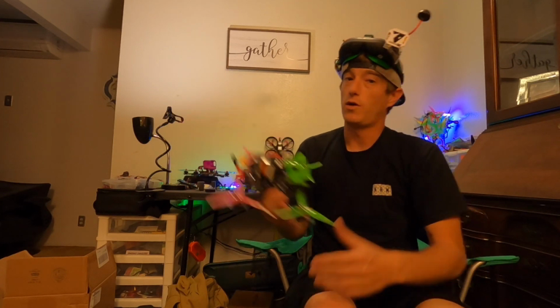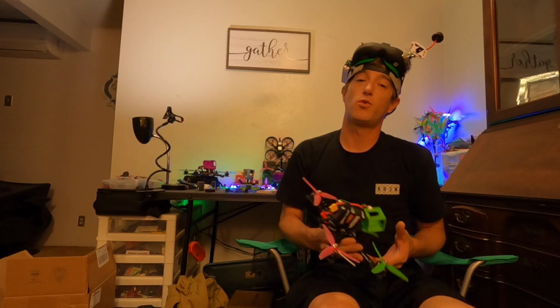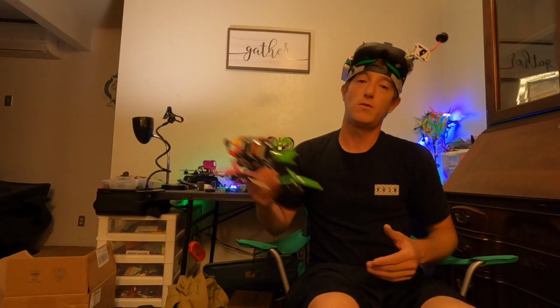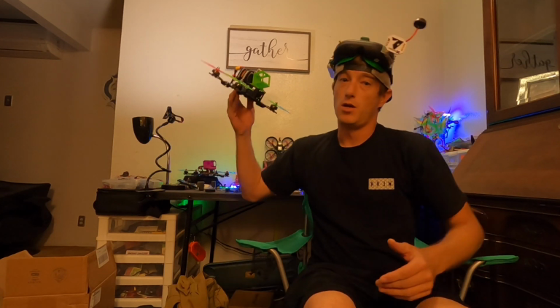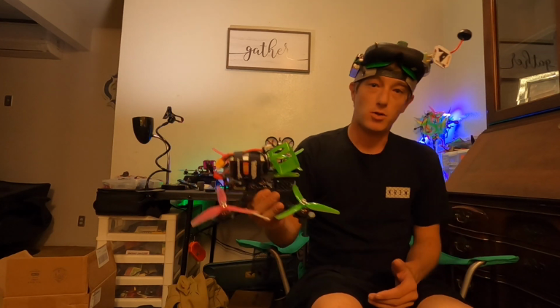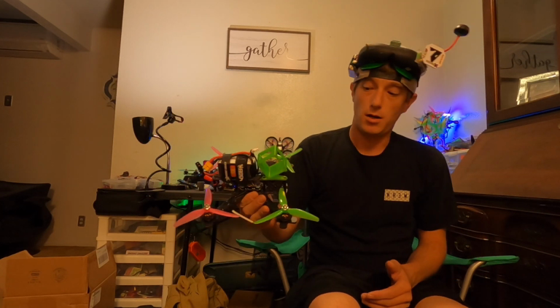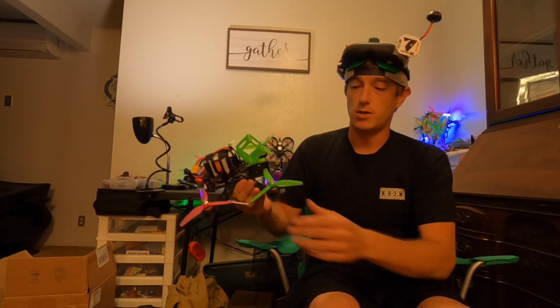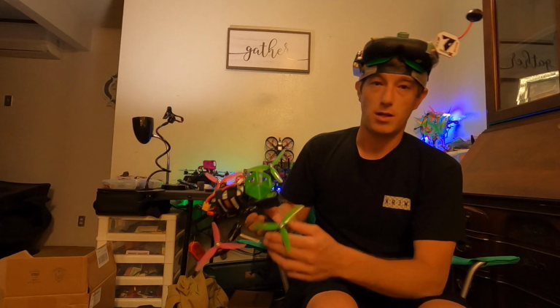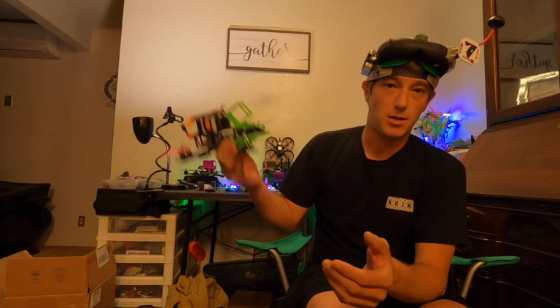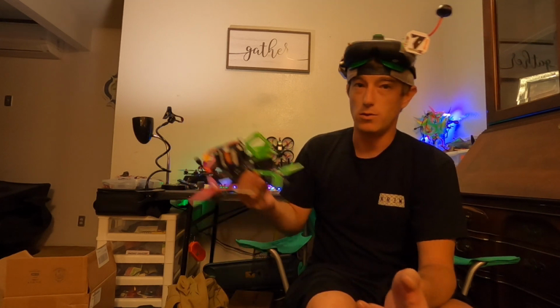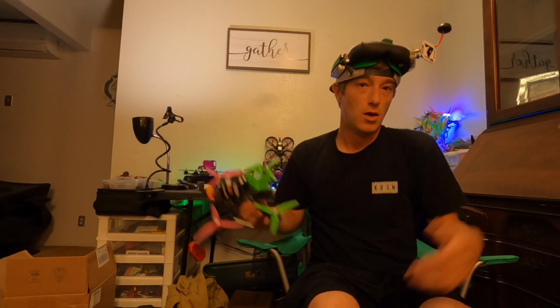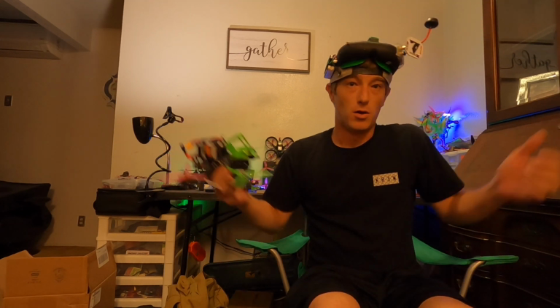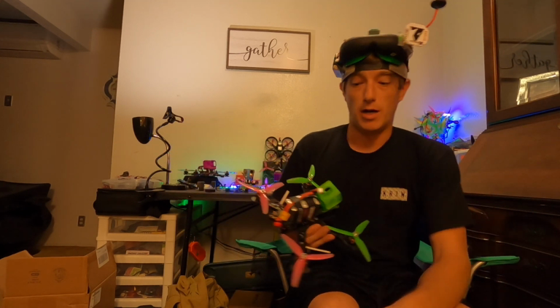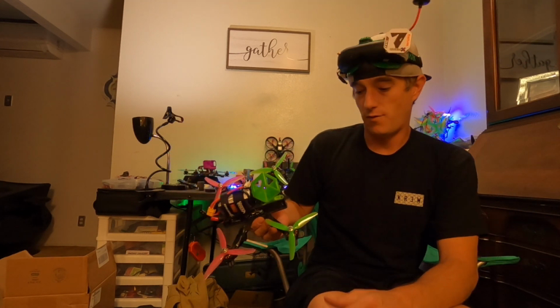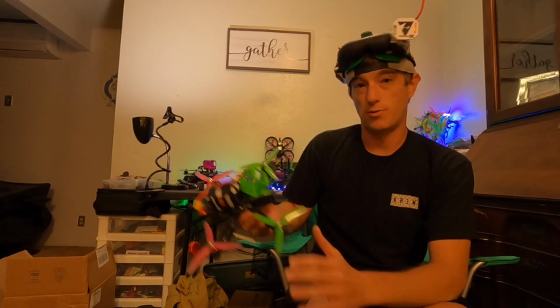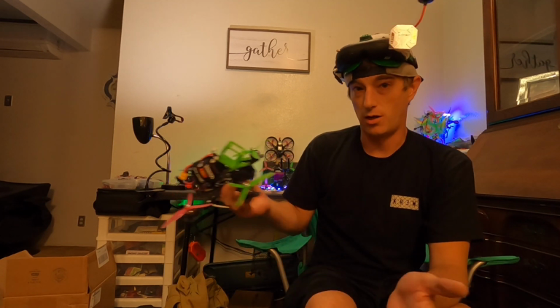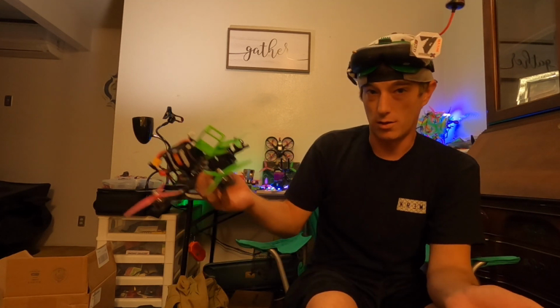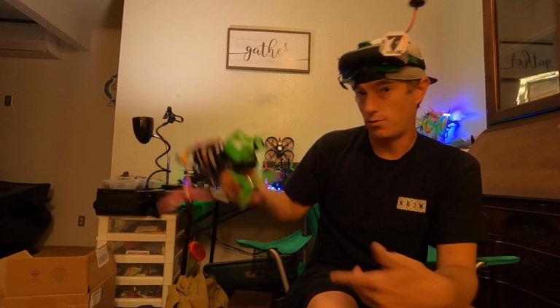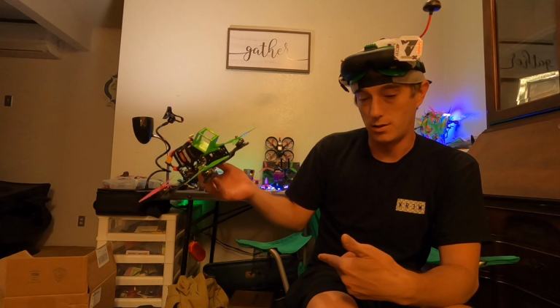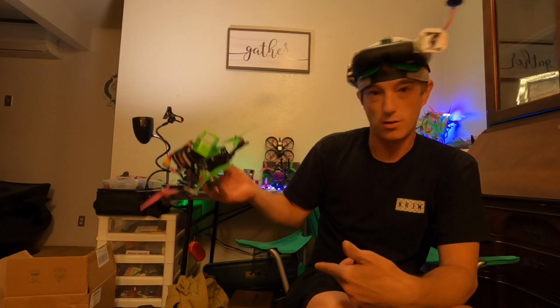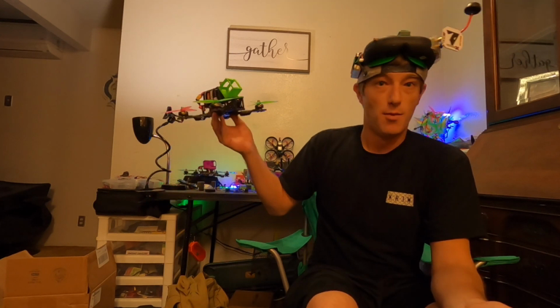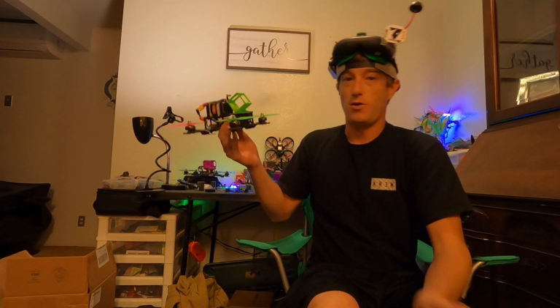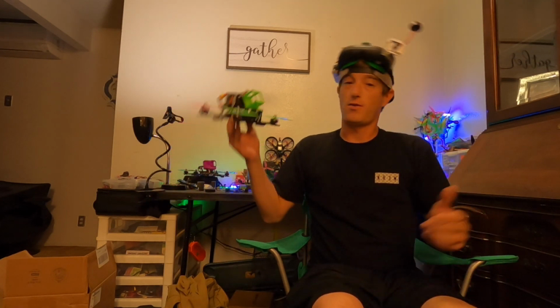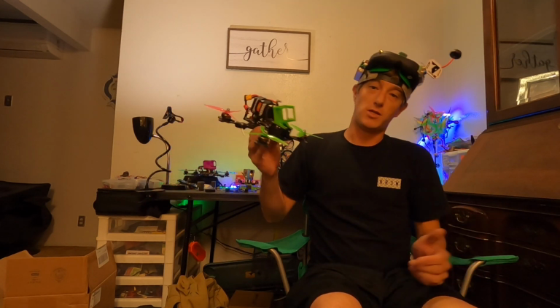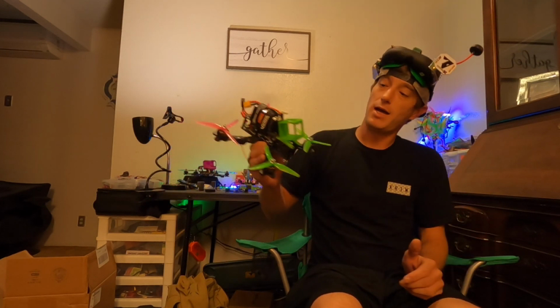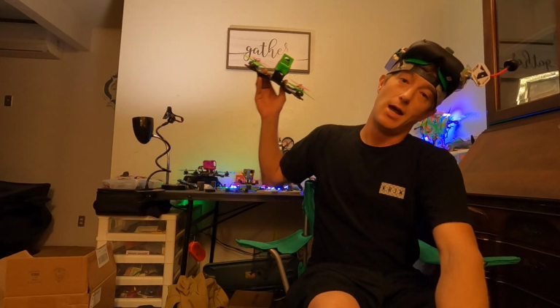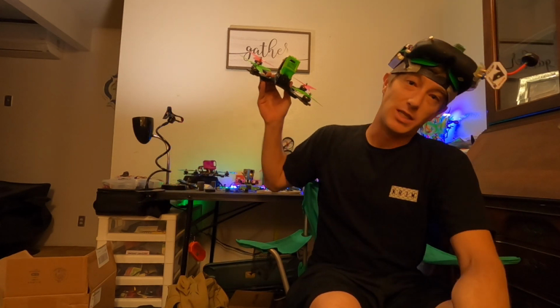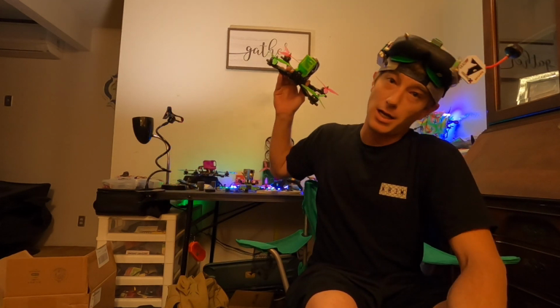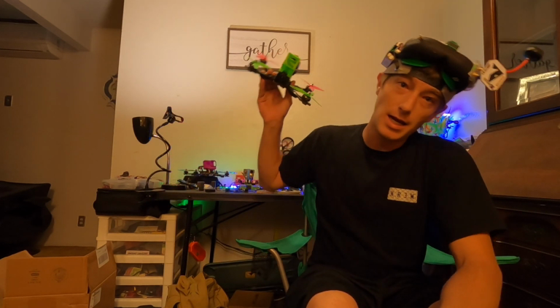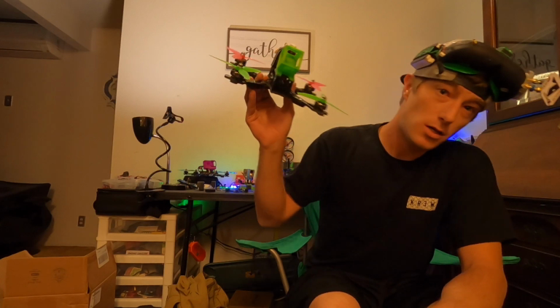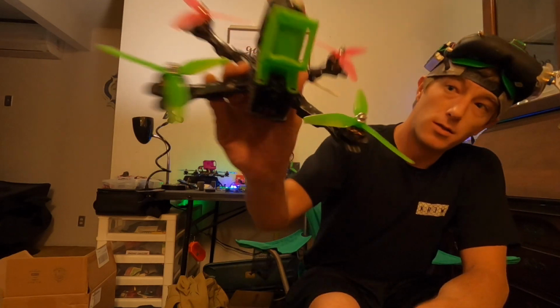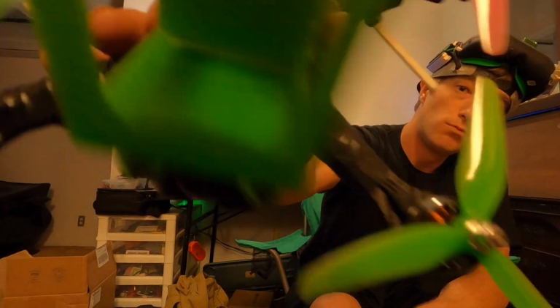So if you guys want to support my channel, you can go check it out on eBay. If you just want to buy the Emax Eco 2s, go check them out — links in the description. Appreciate you guys, thank you for stopping by. We'll see you on the next one. Bye!